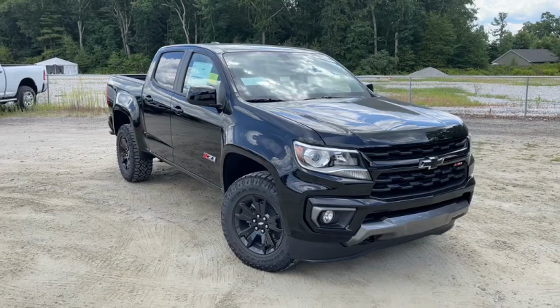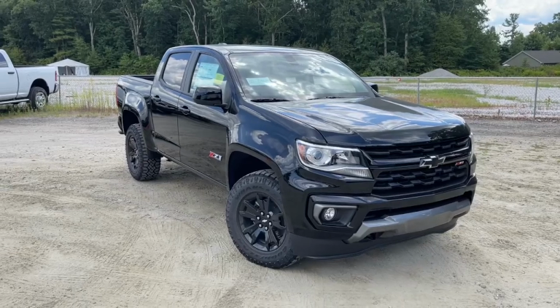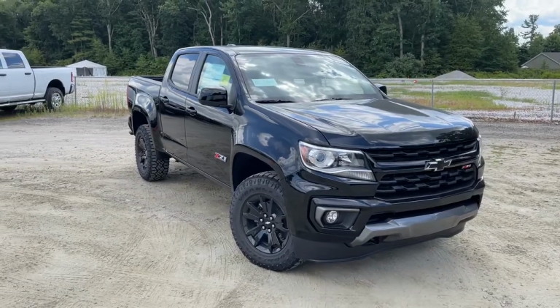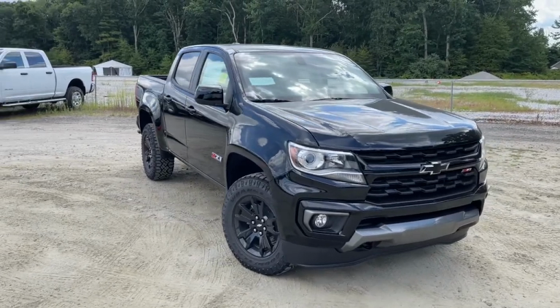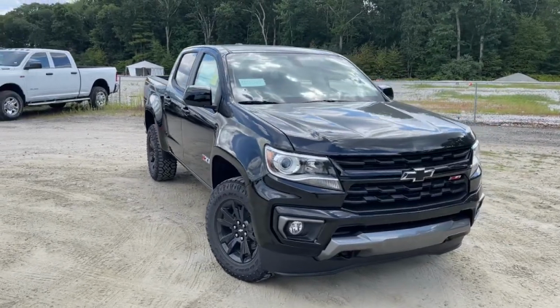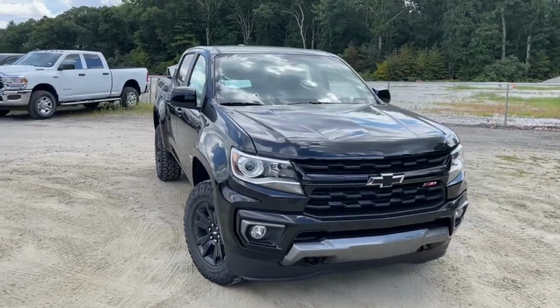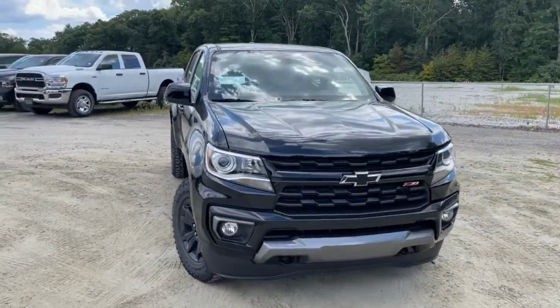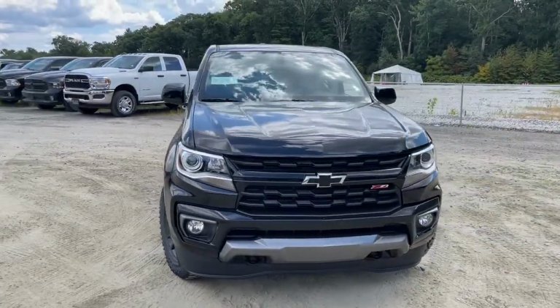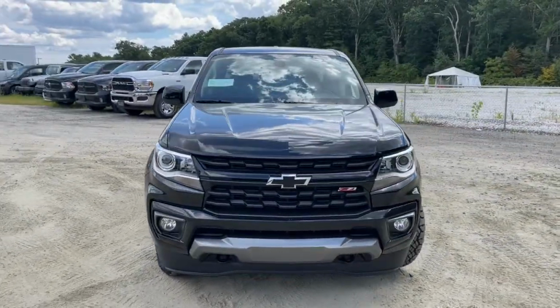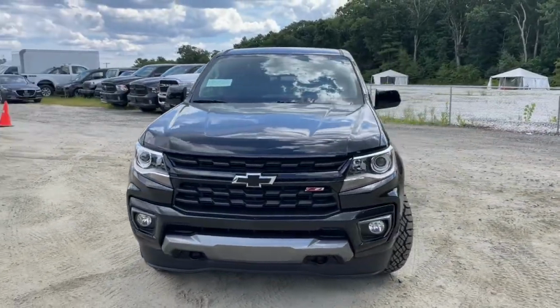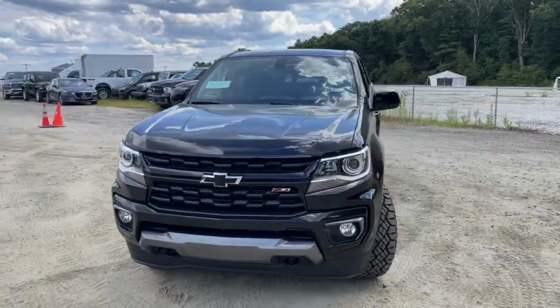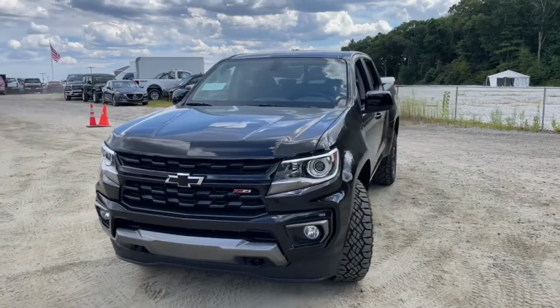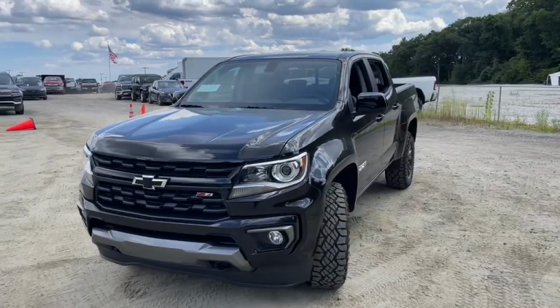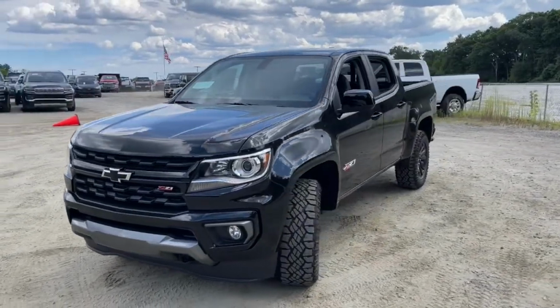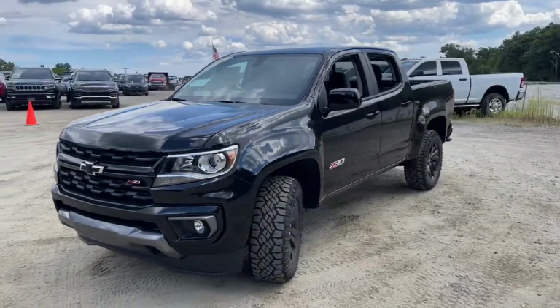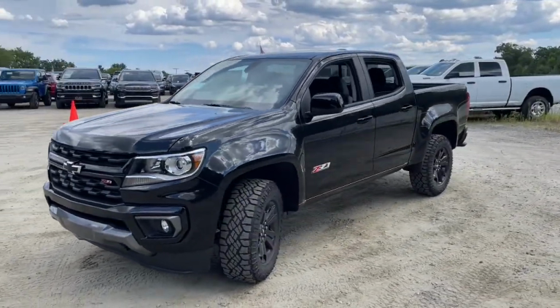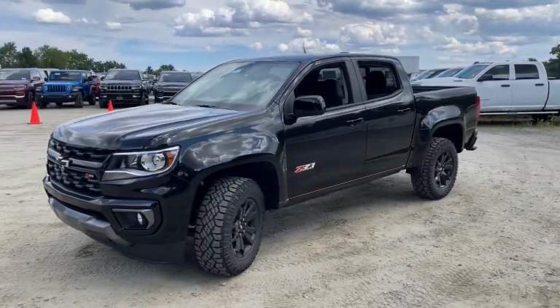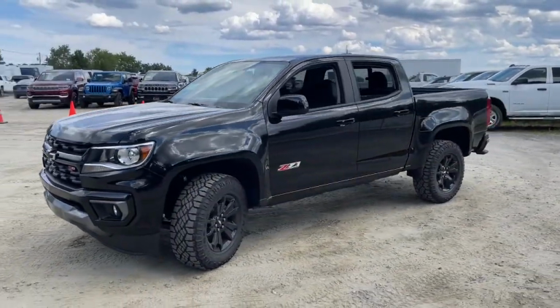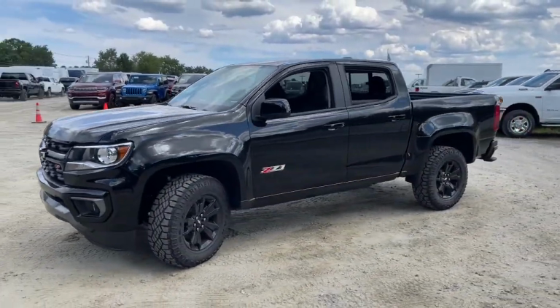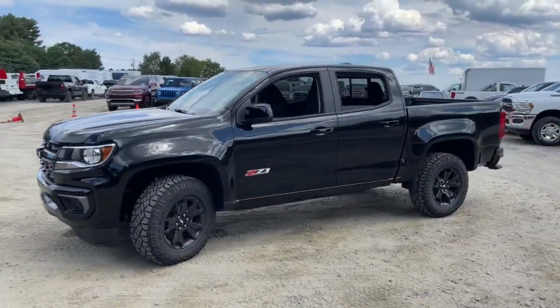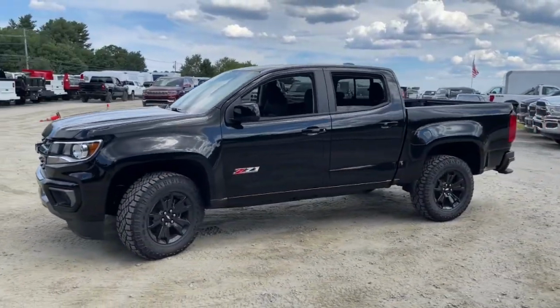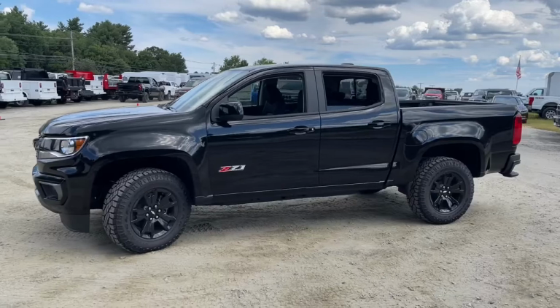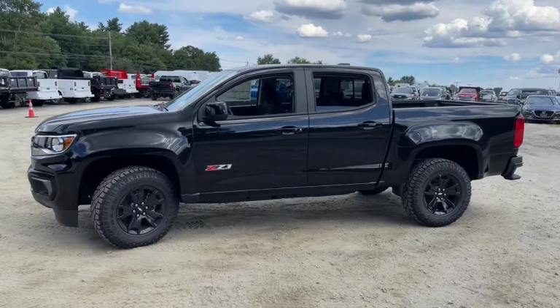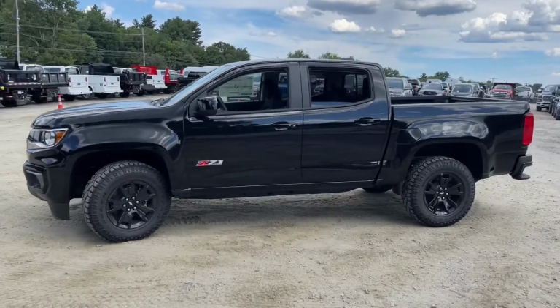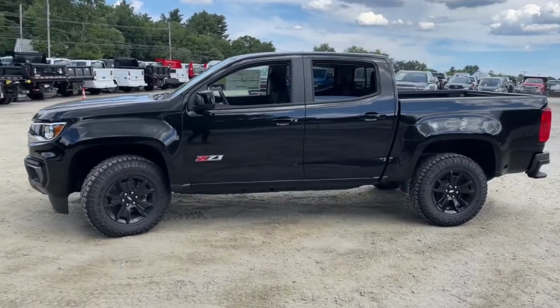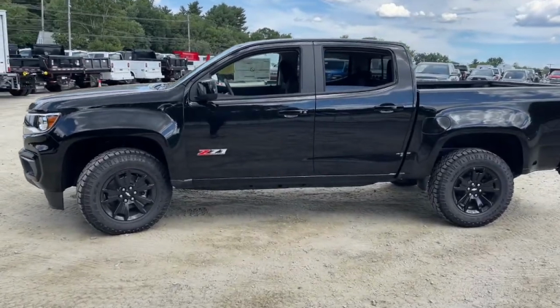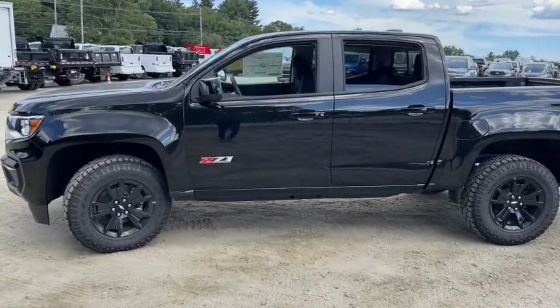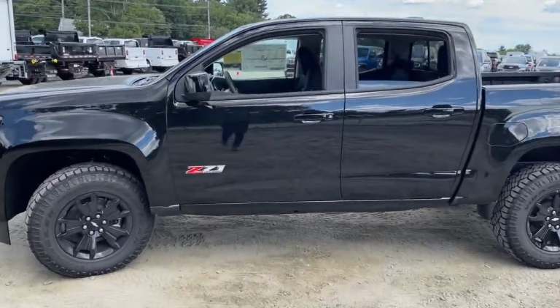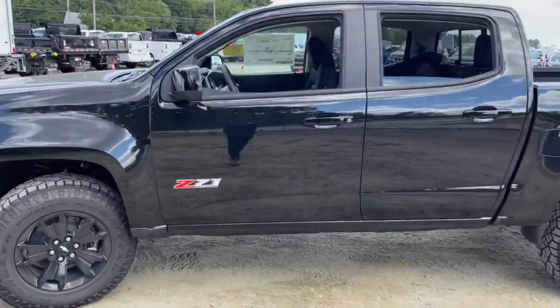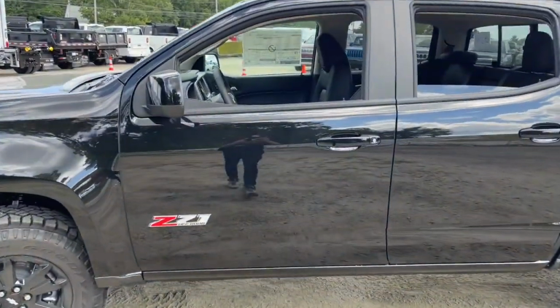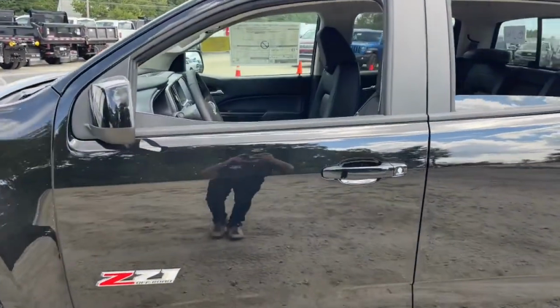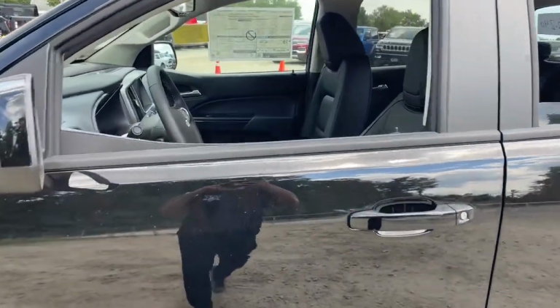Take a moment to check out the 2022 Chevrolet Colorado — the mid-sized pickup that makes your off-road adventures fun, safe, and comfortable. The following are some of this vehicle's highlighted options.